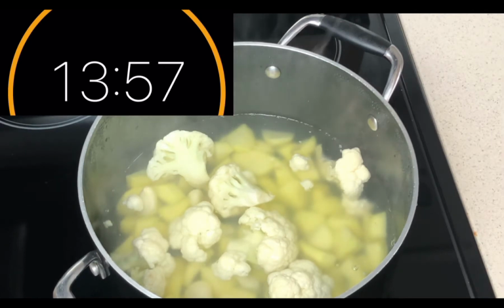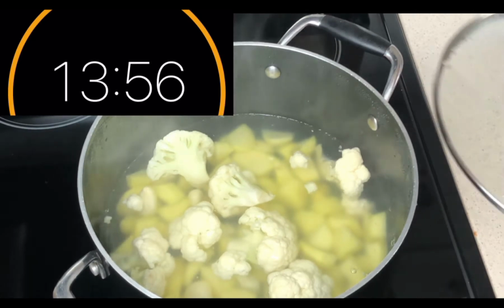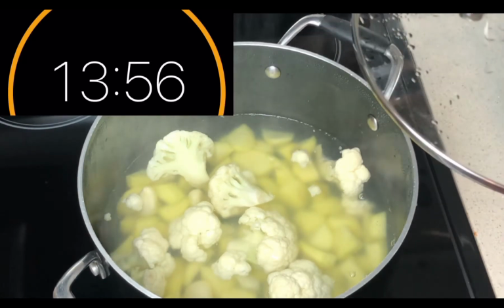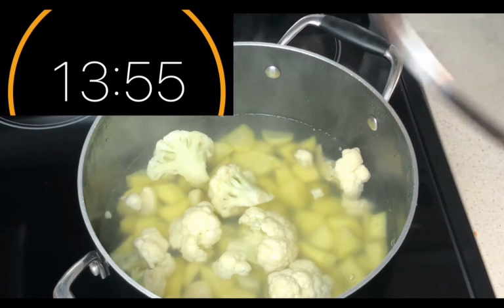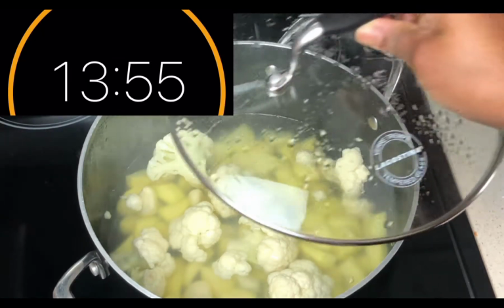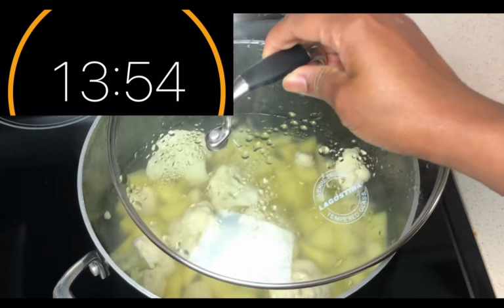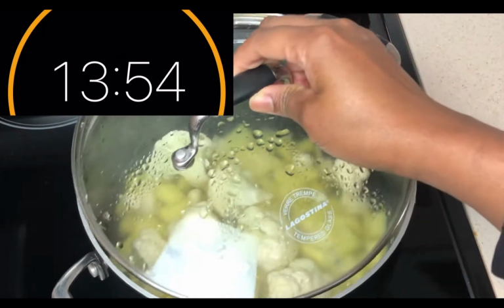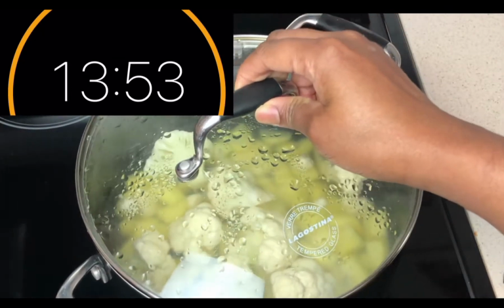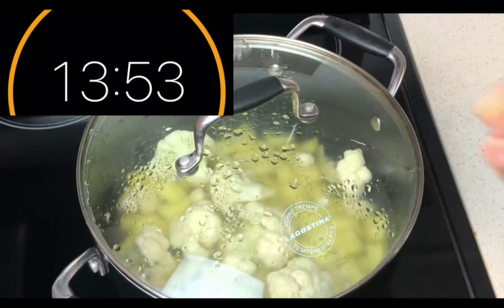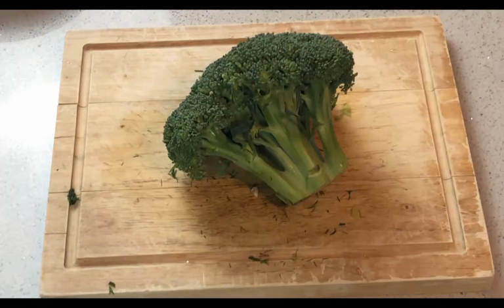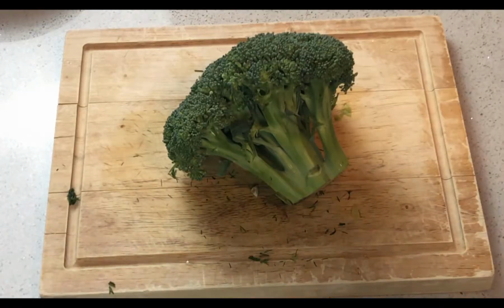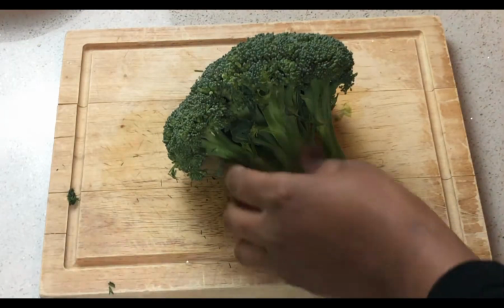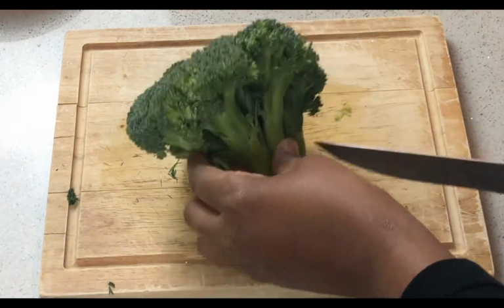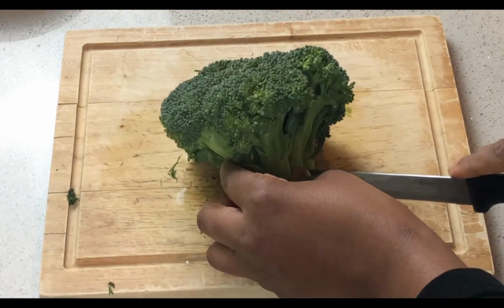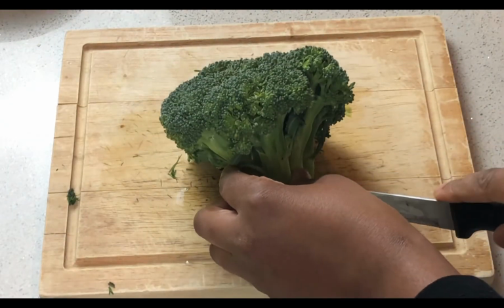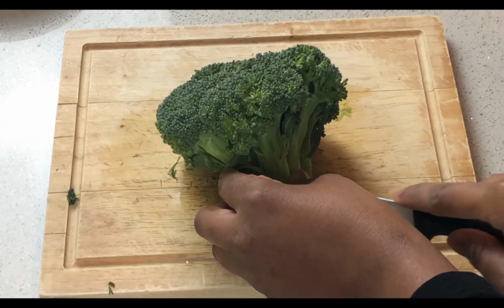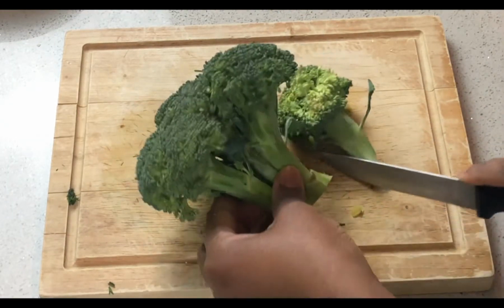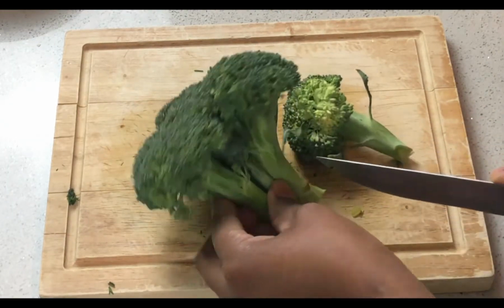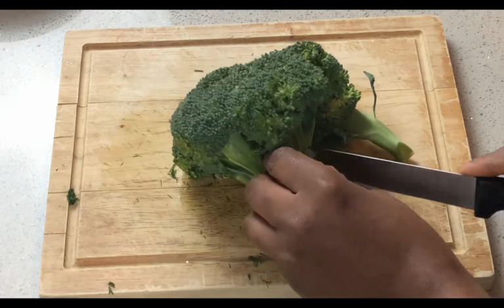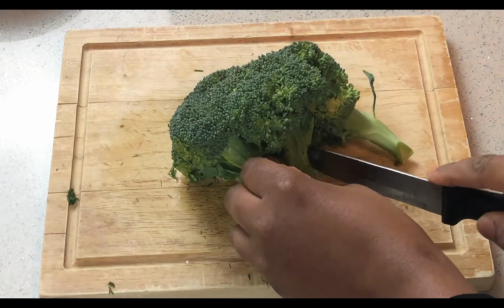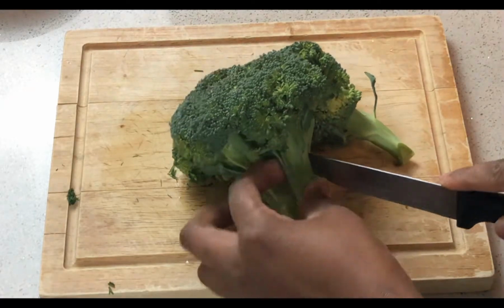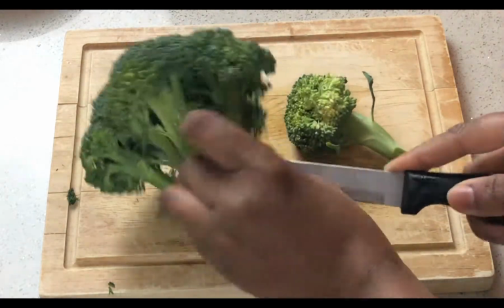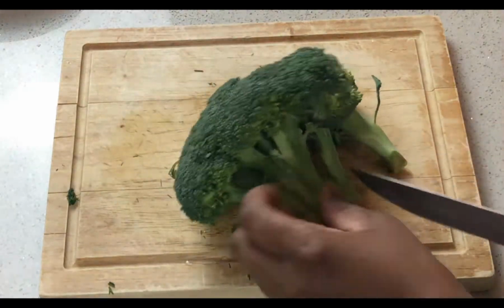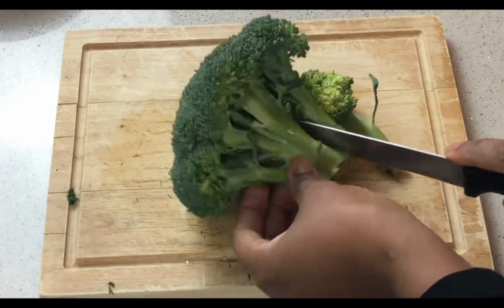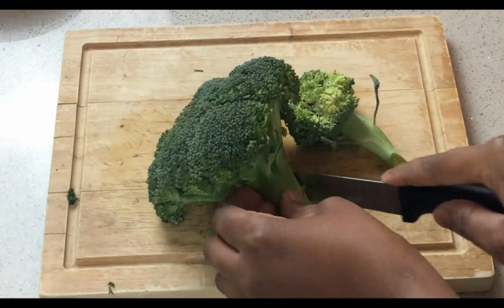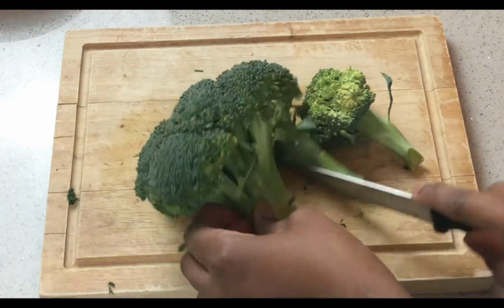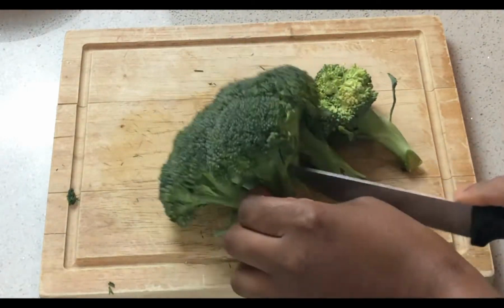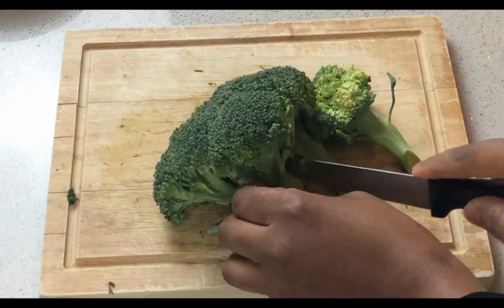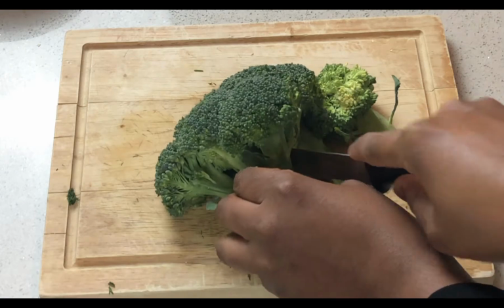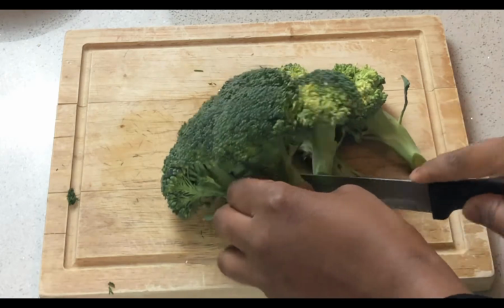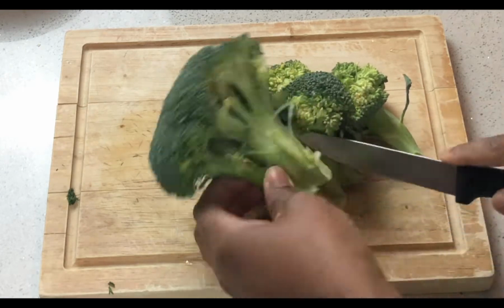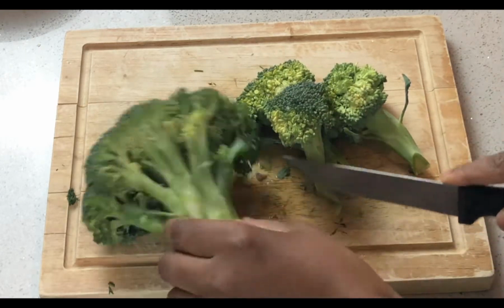So while my potato is boiling, I'm going to cut the broccoli head into bite-sized florets. Then I'll also slice the broccoli stem, discarding the bottom inch.